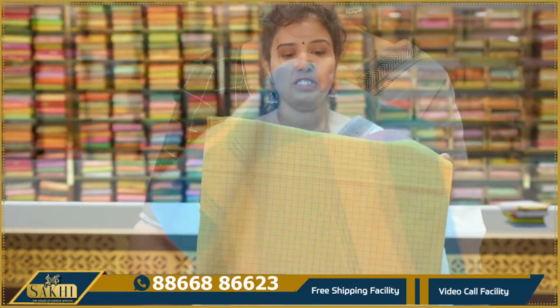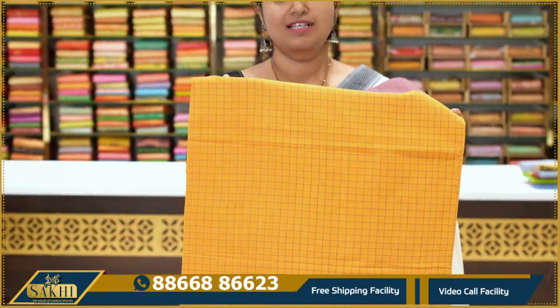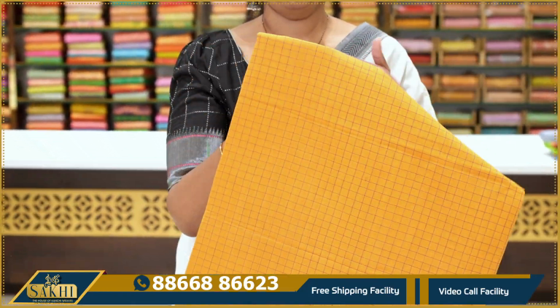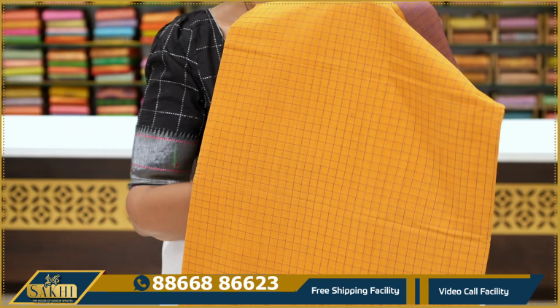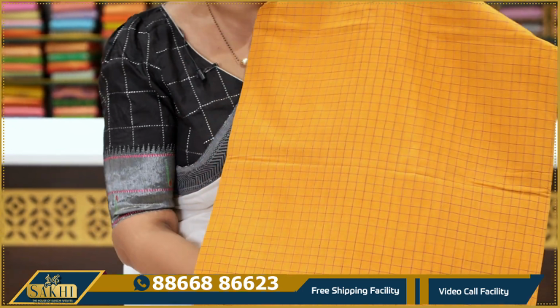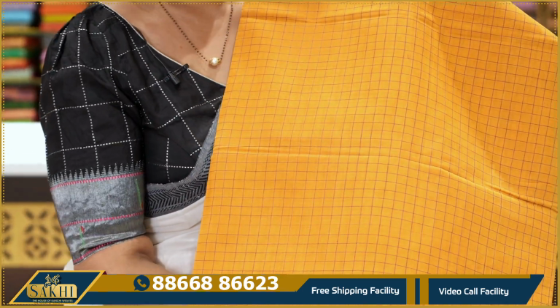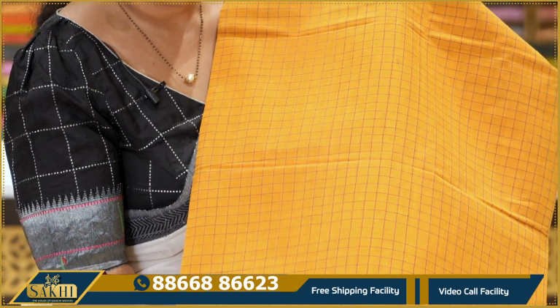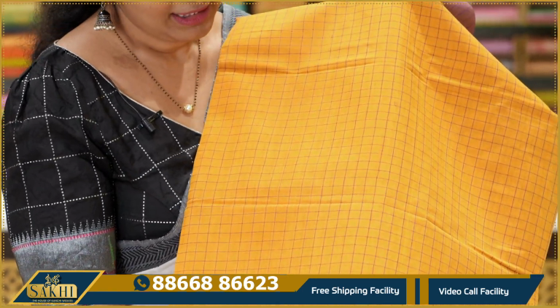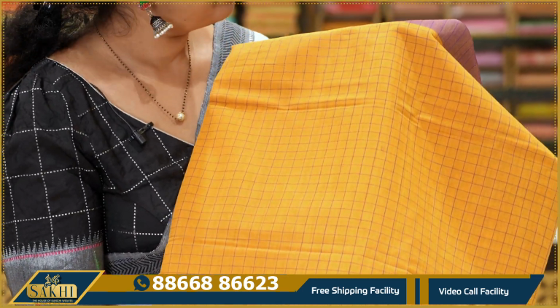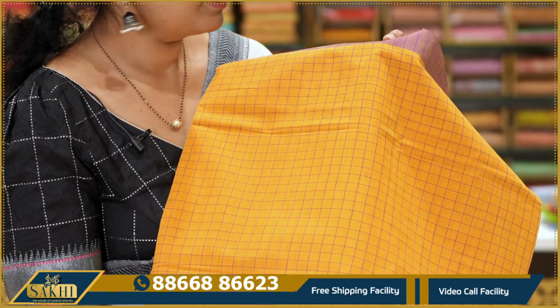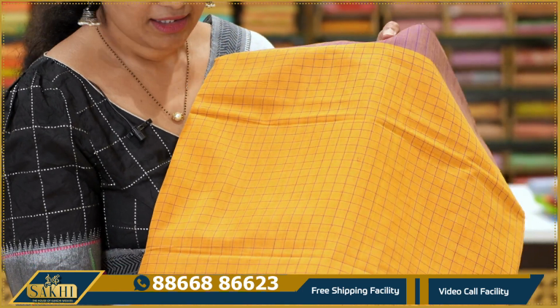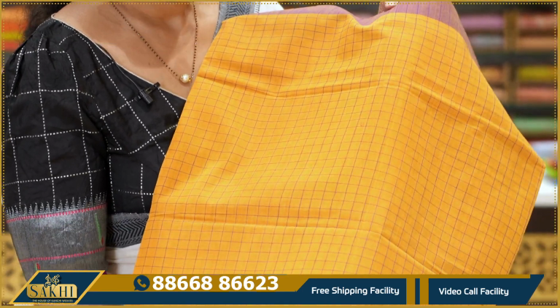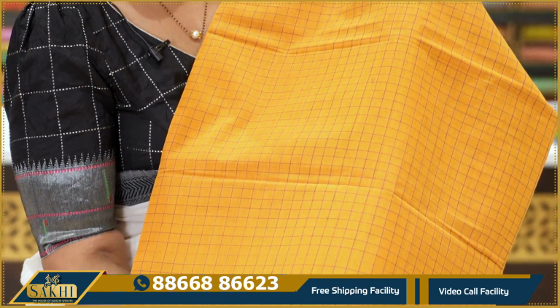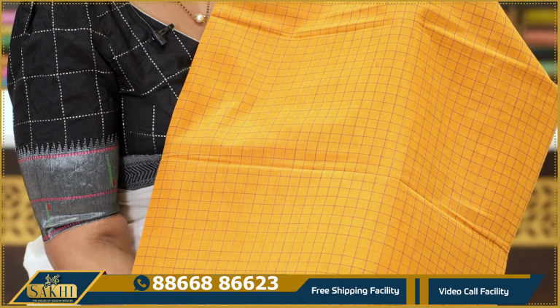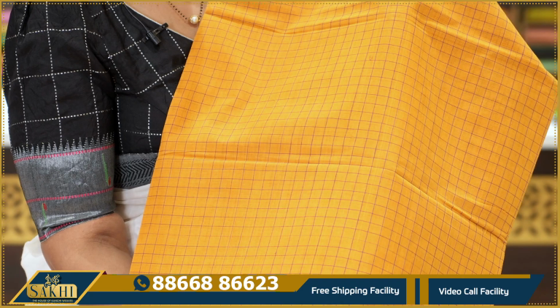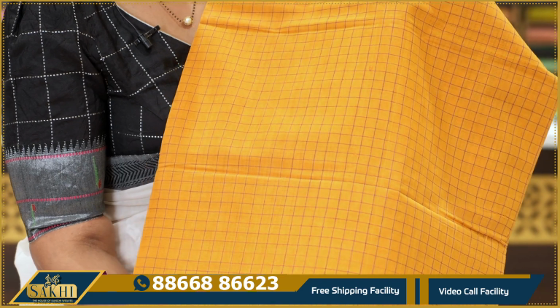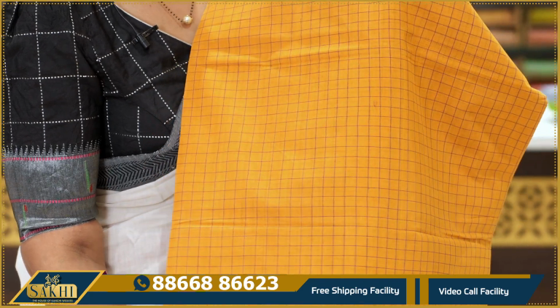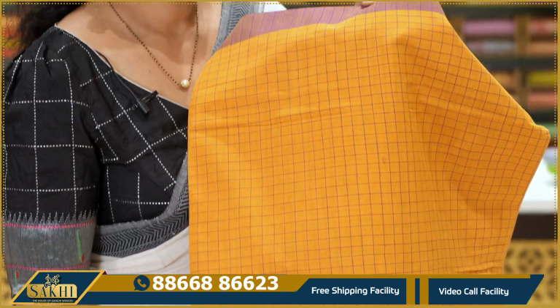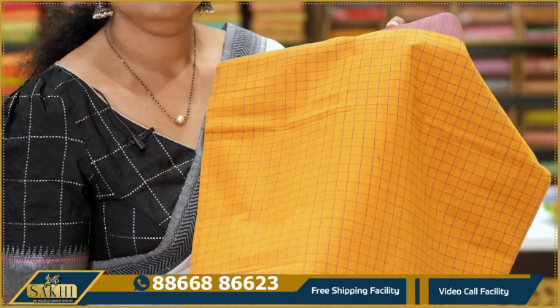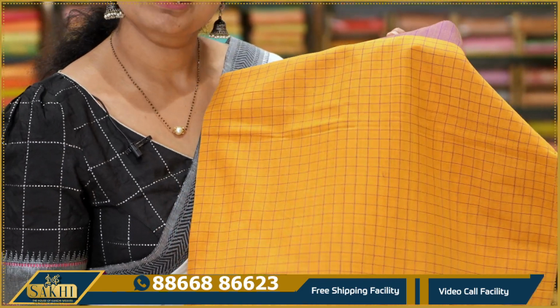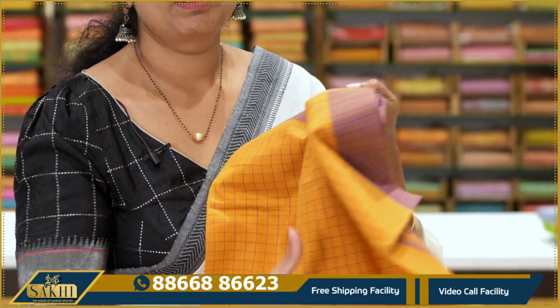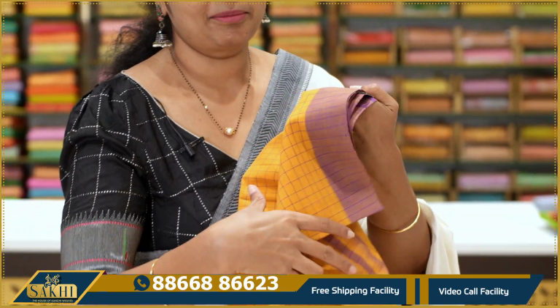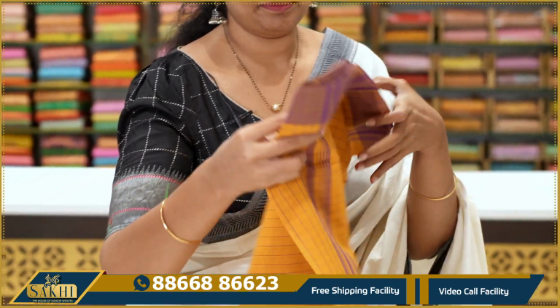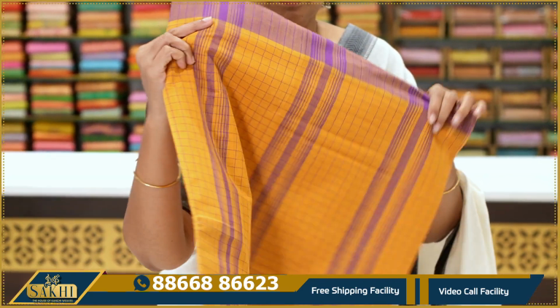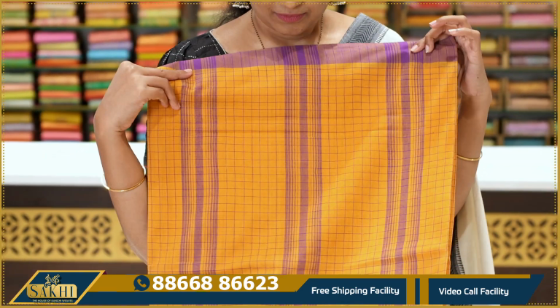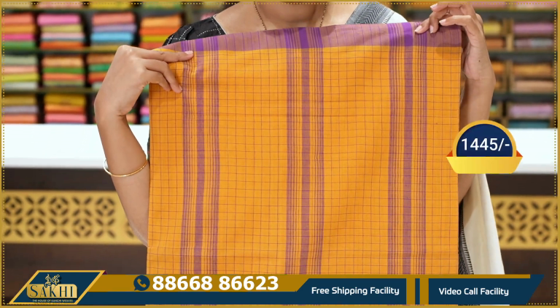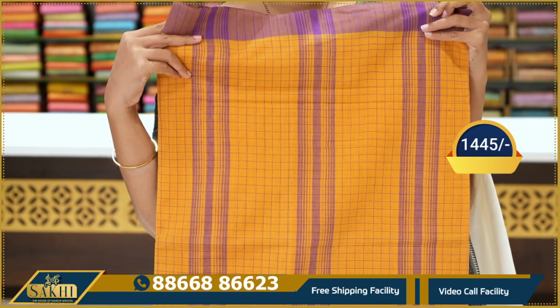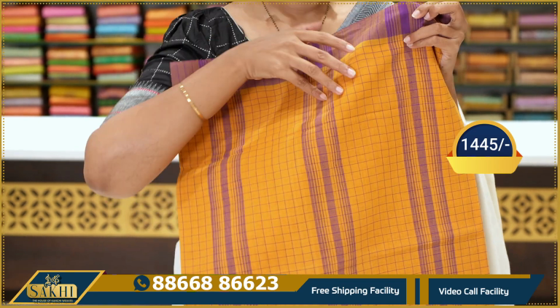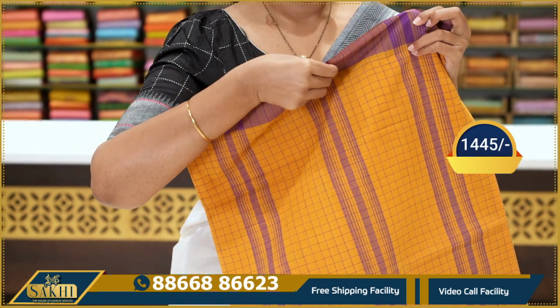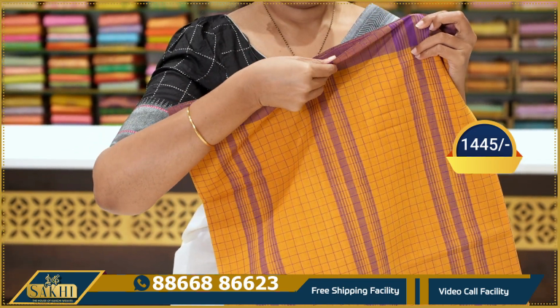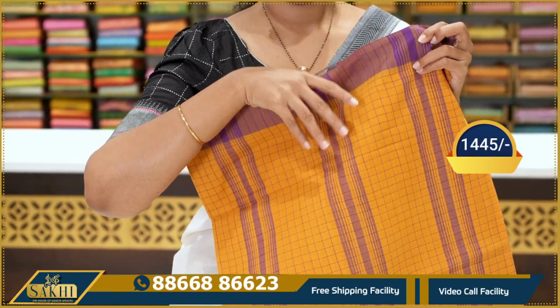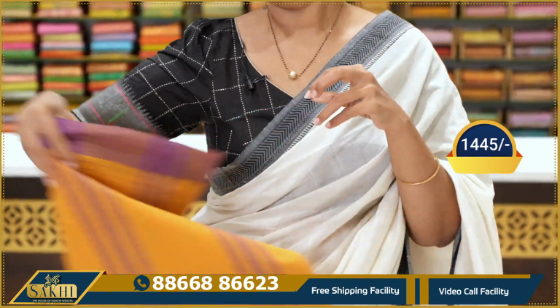Next — mustard, orange mustard color saree. On the body there are purple color lines and checks. Two sides with purple border. Pallu included. Price: $14.45.